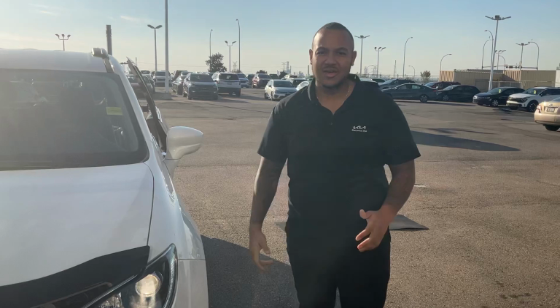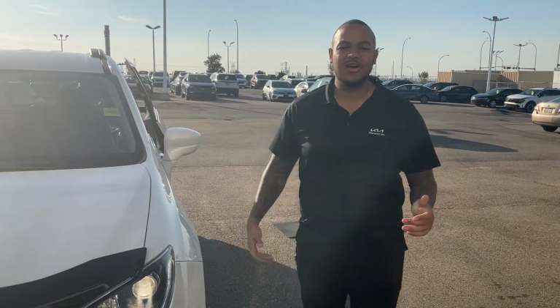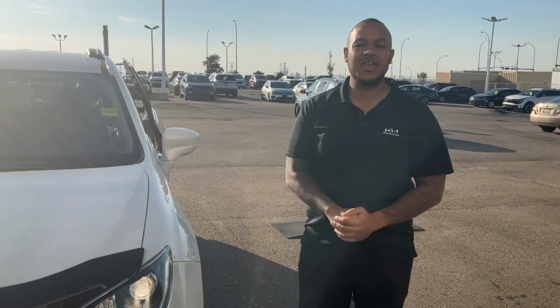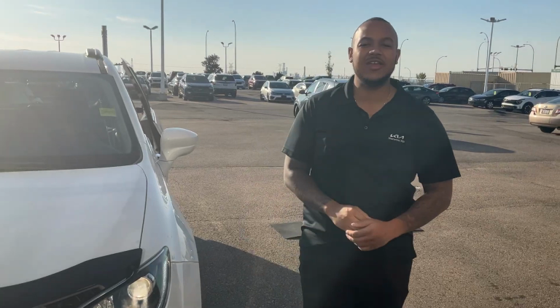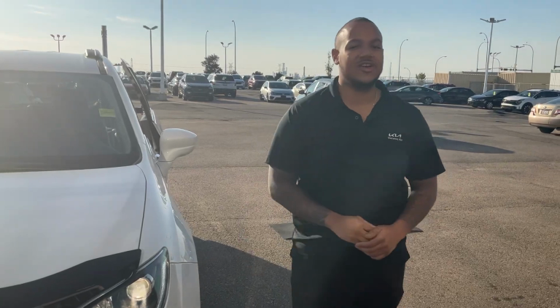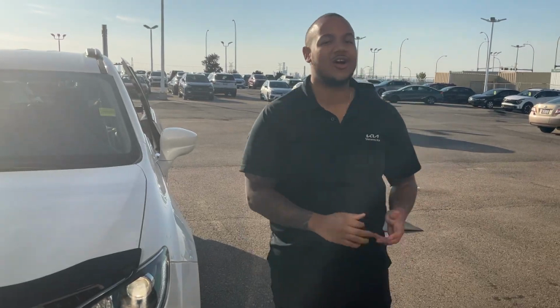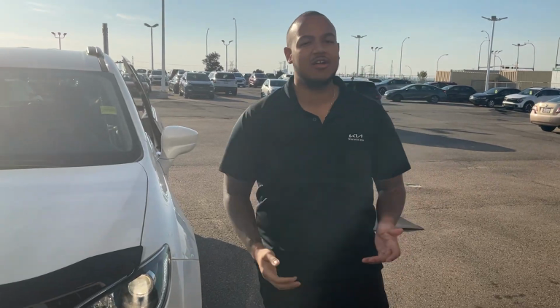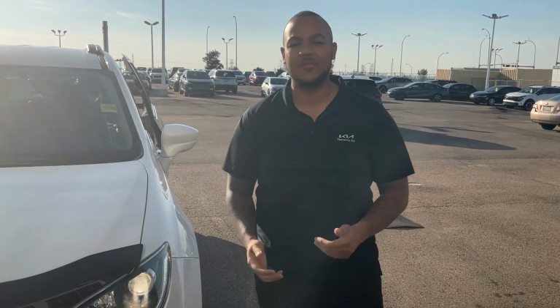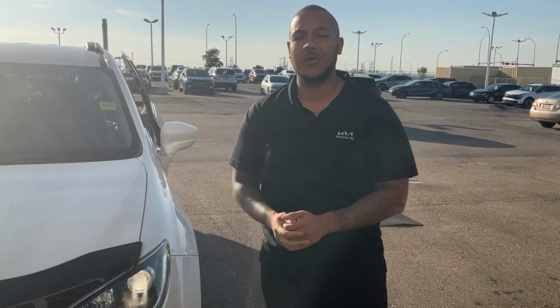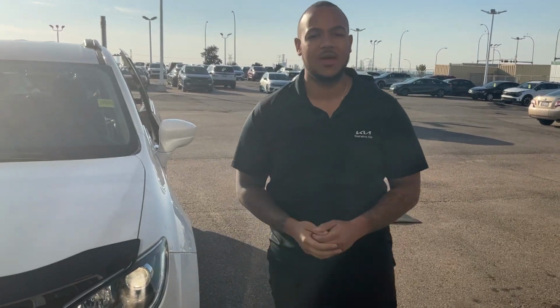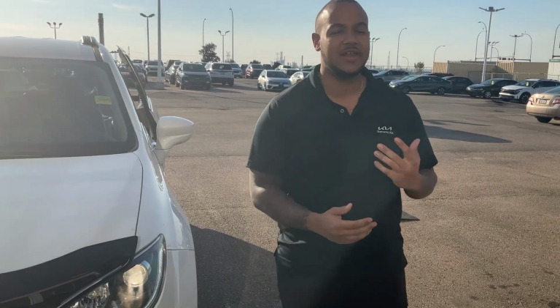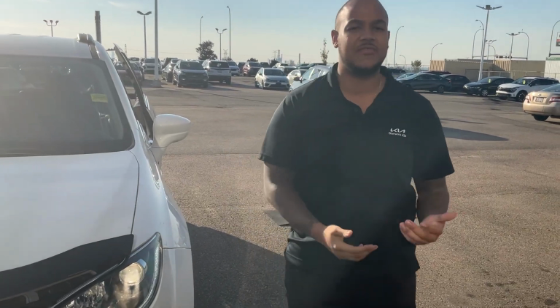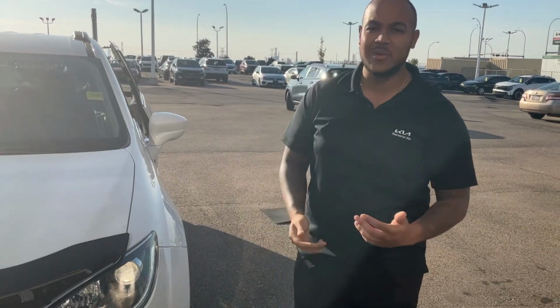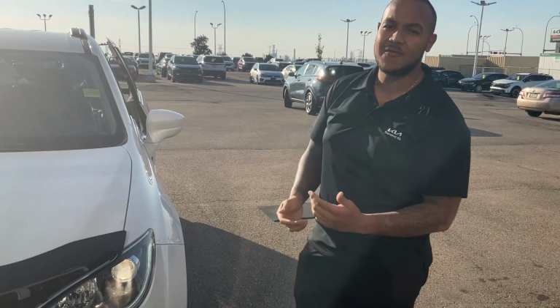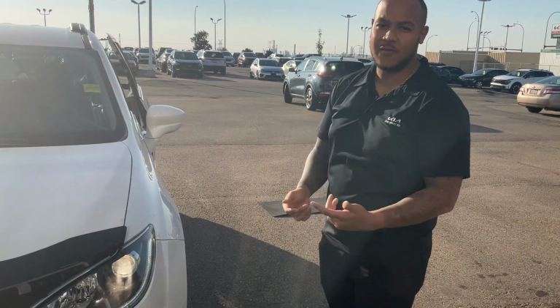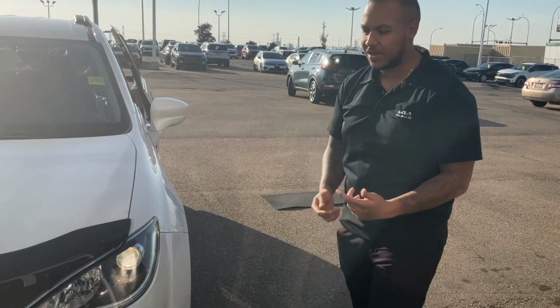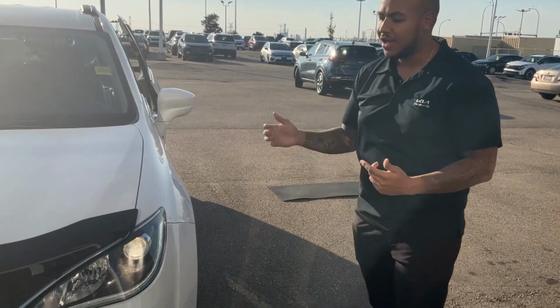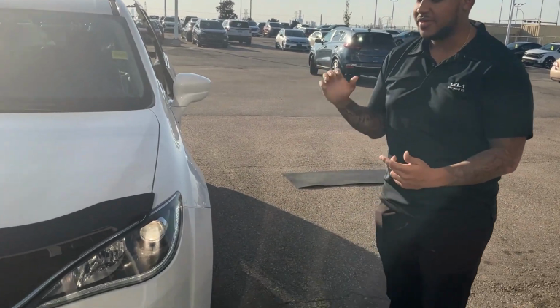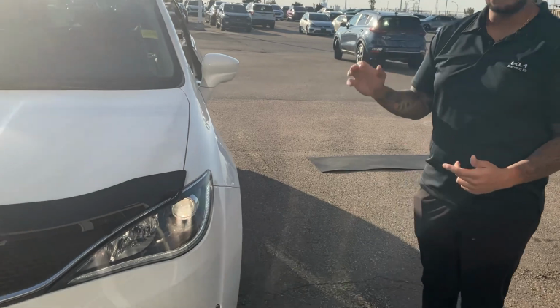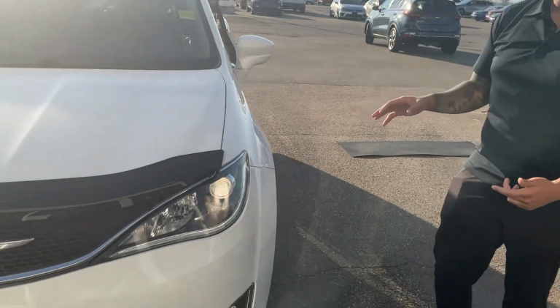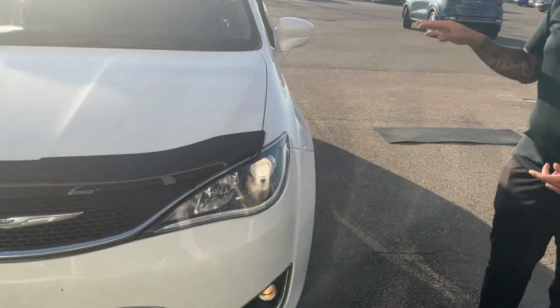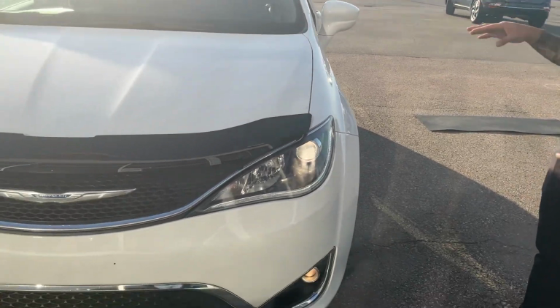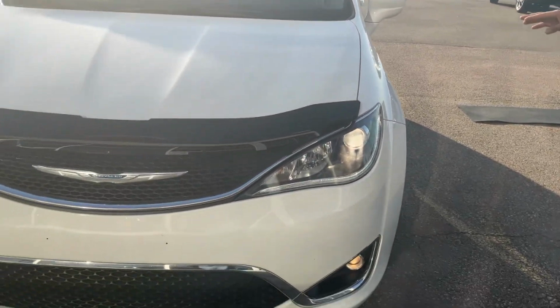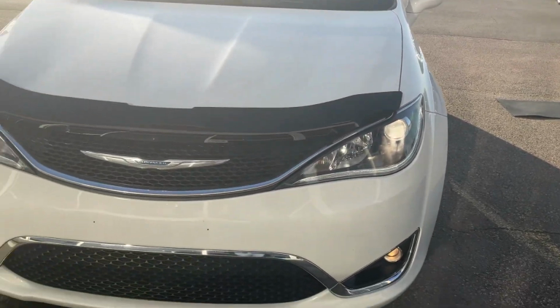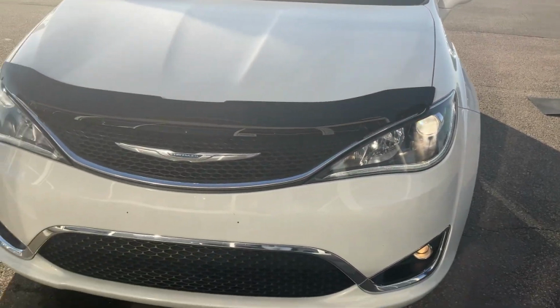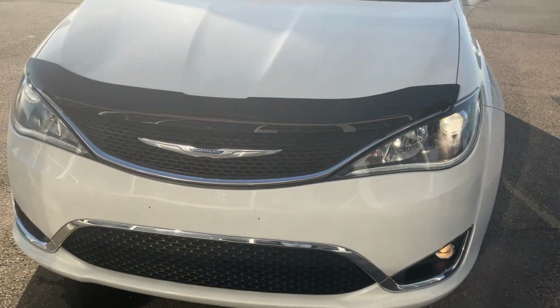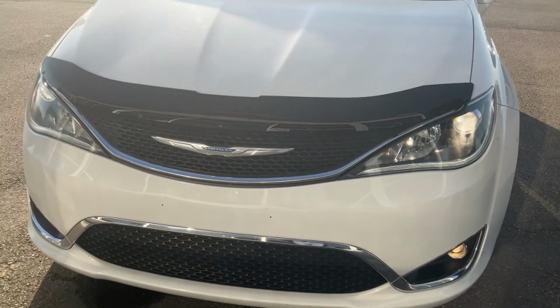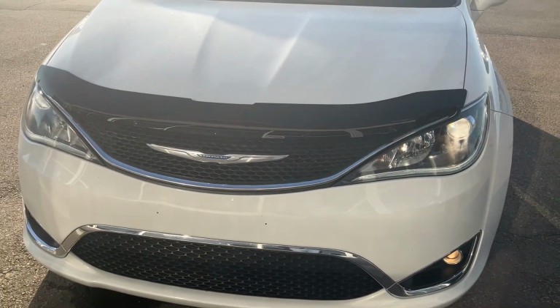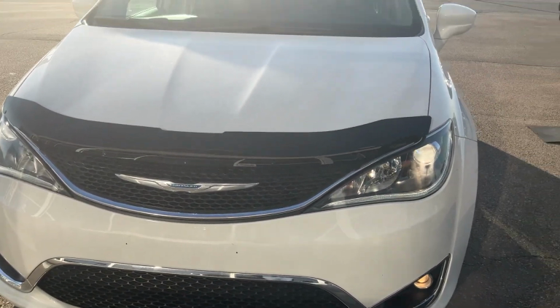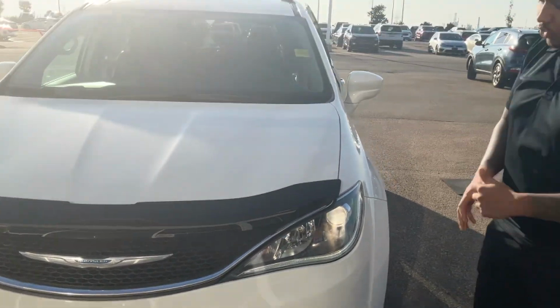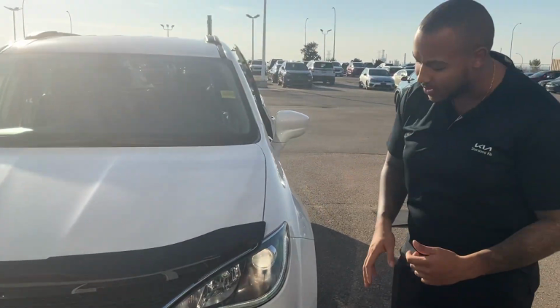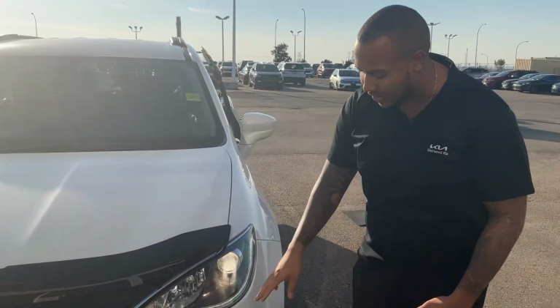Good evening, Jill. Scott here from Cherokee Kia. I'm sending this video on behalf of Farsan. This is the beautiful Chrysler Pacifica 2017 Touring Model.